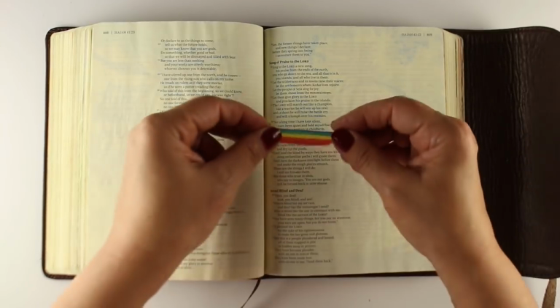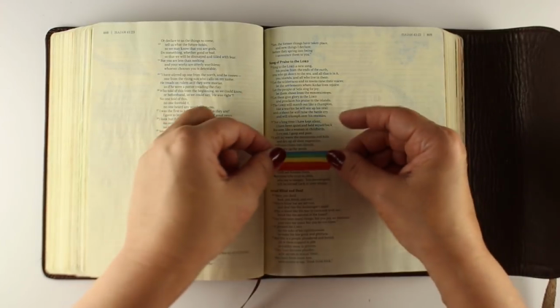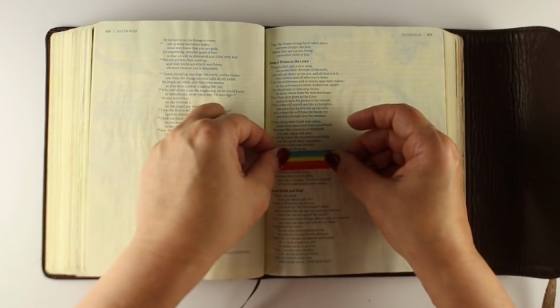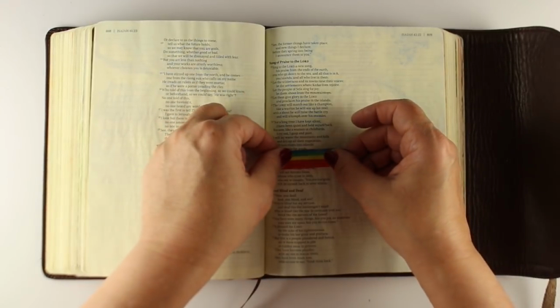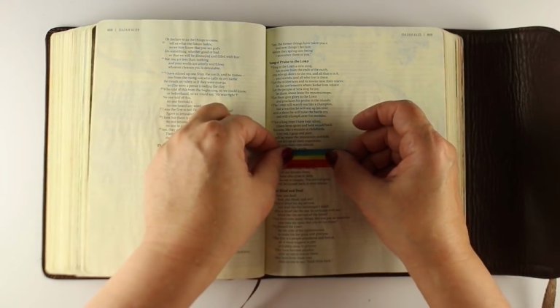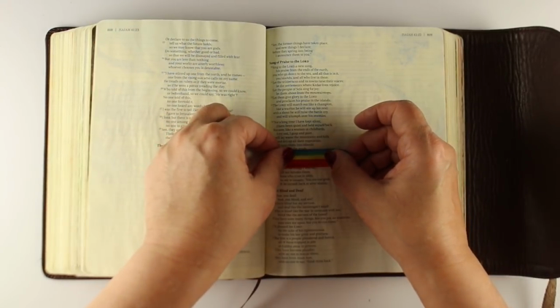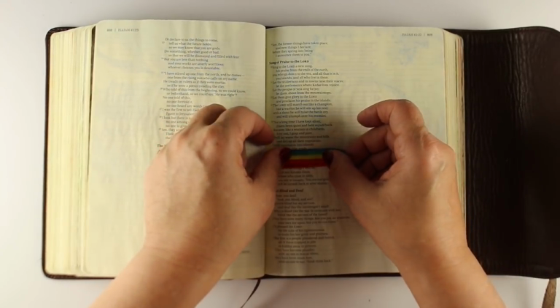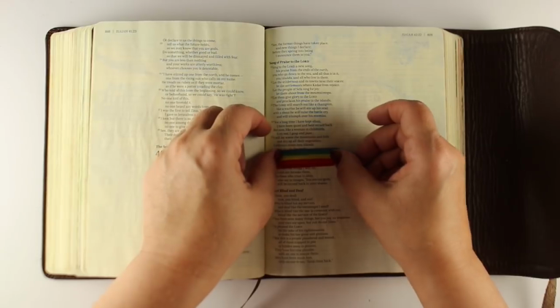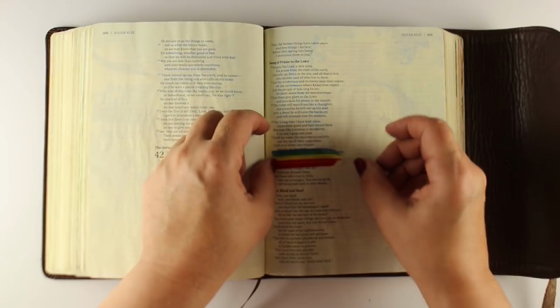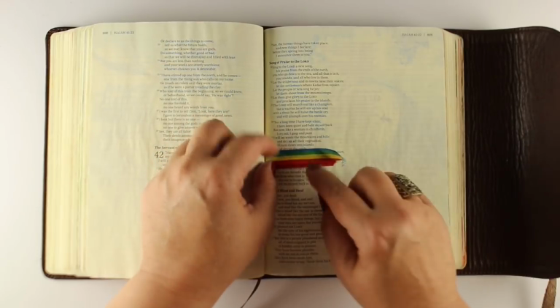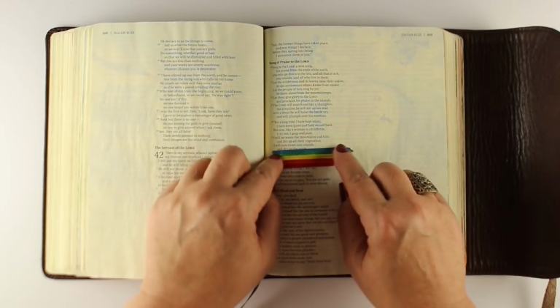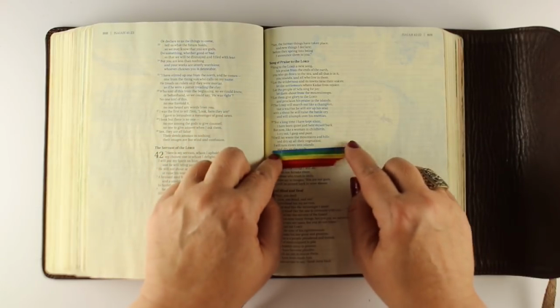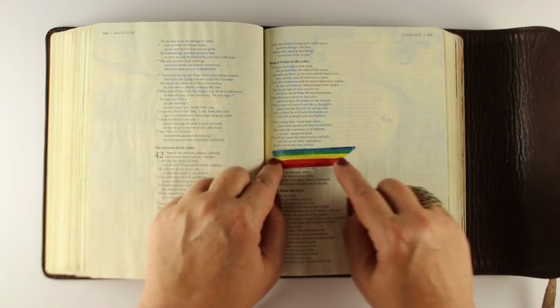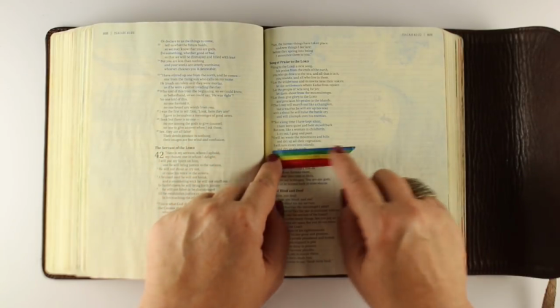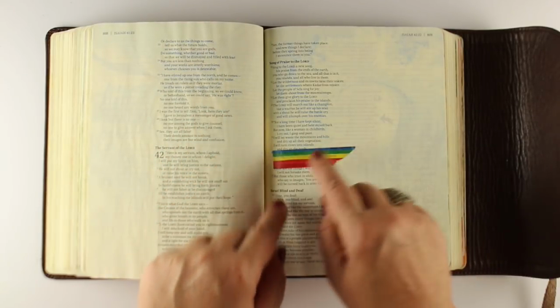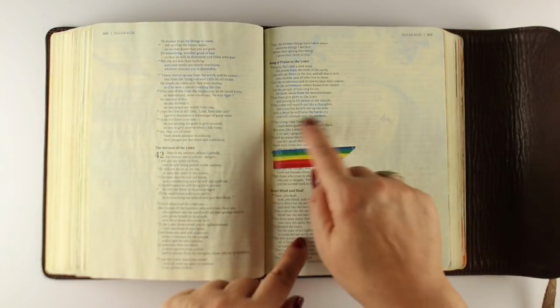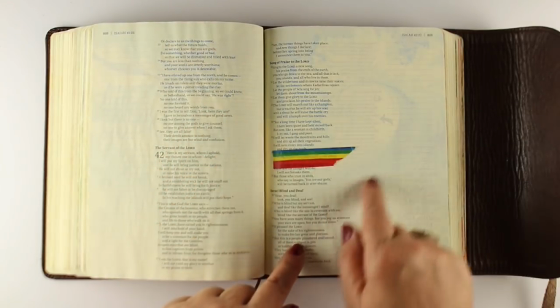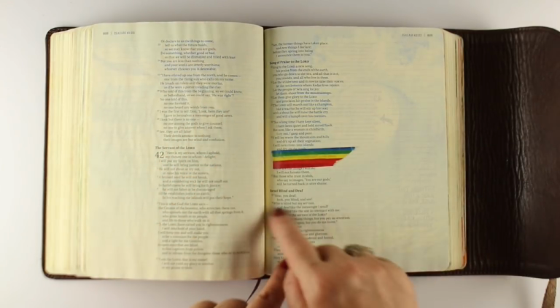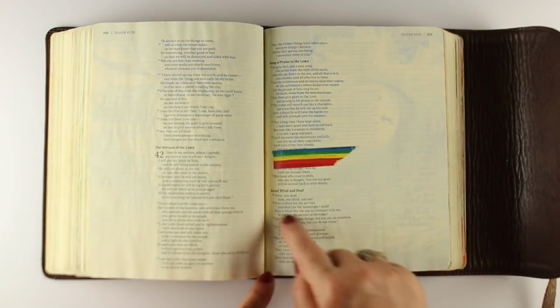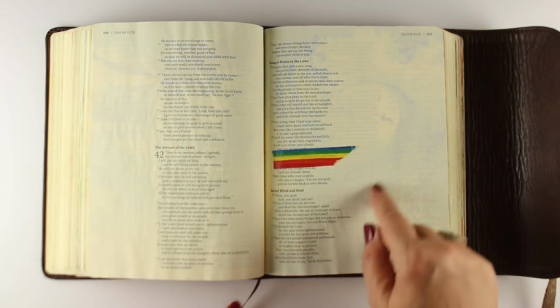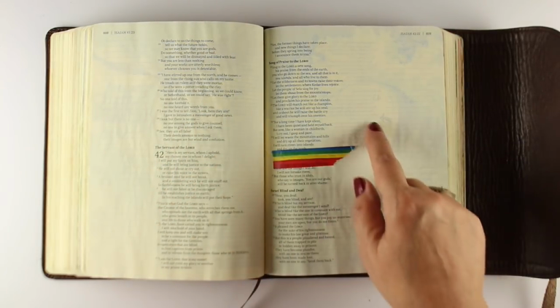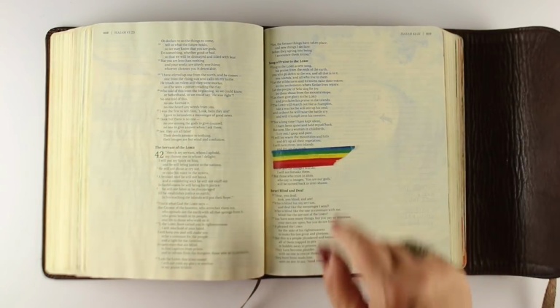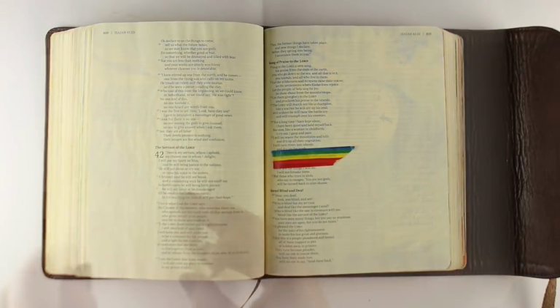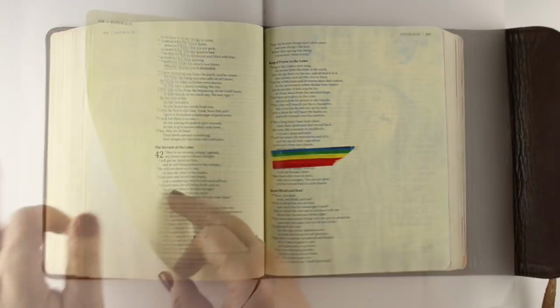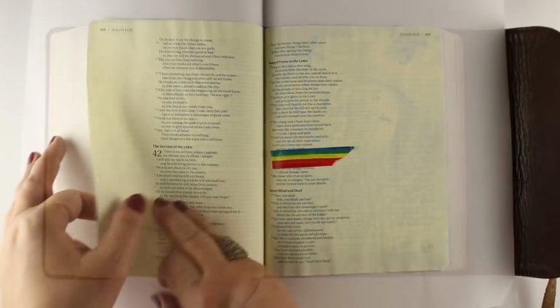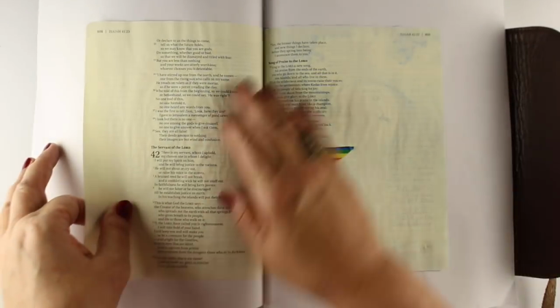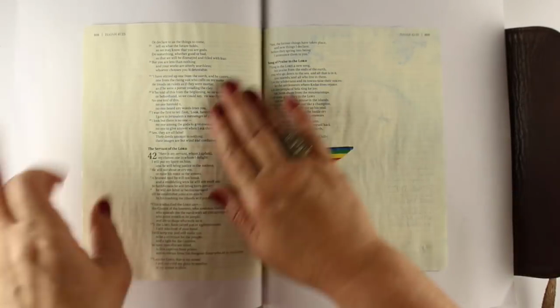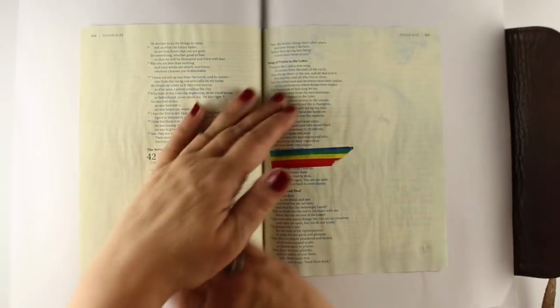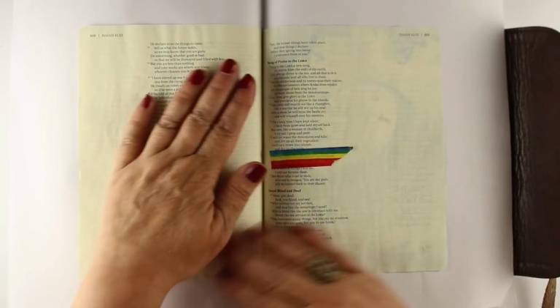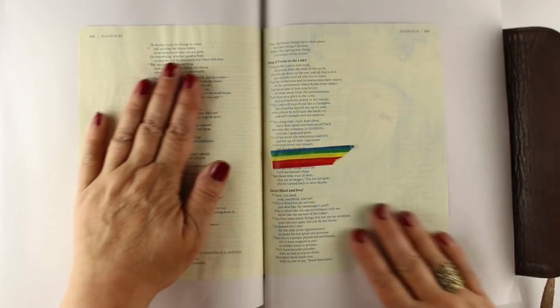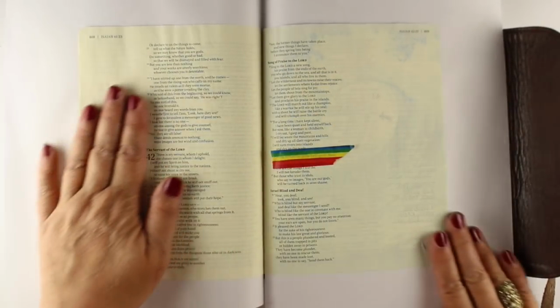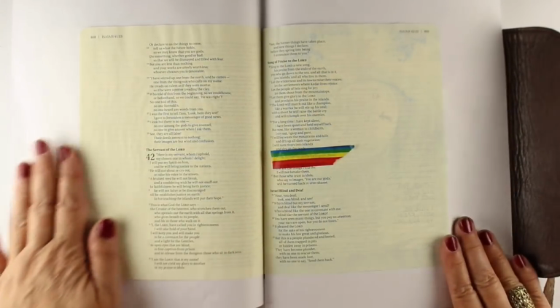I got stuck on the line, 'The hopes and fears of all the years are met in thee tonight.' So before I get started on that explanation, let me tell you what I'm doing here.